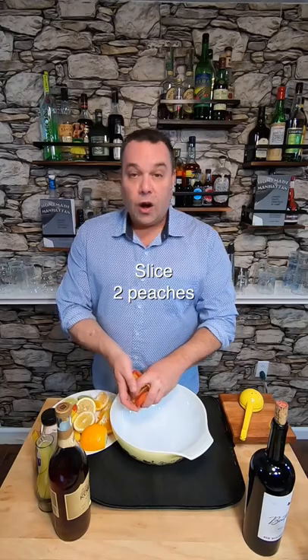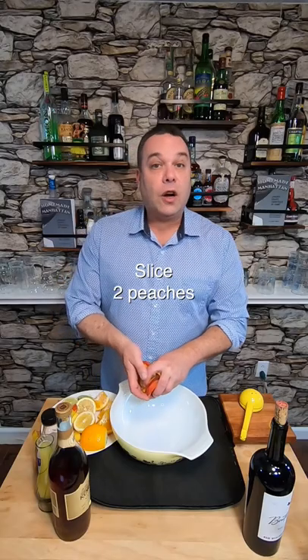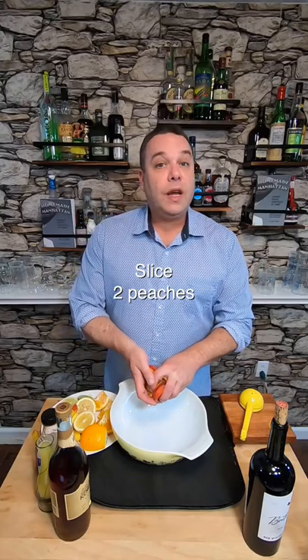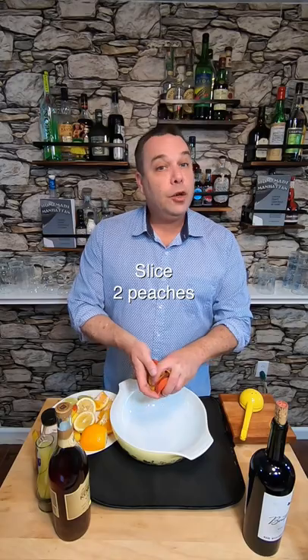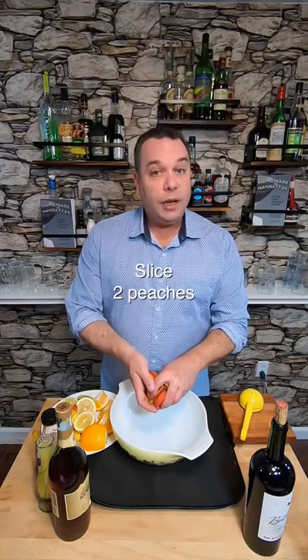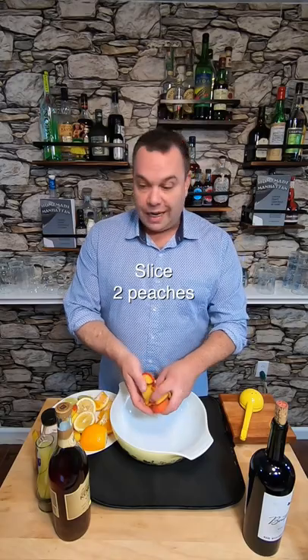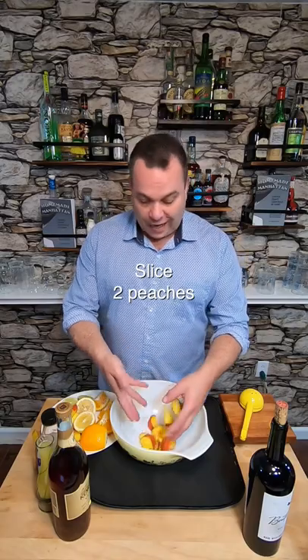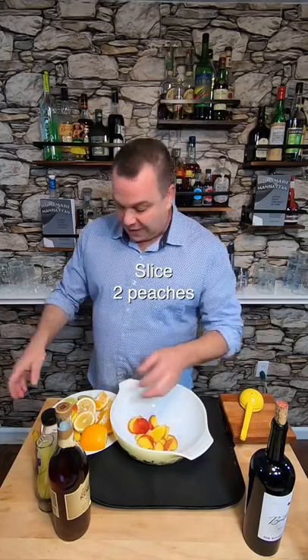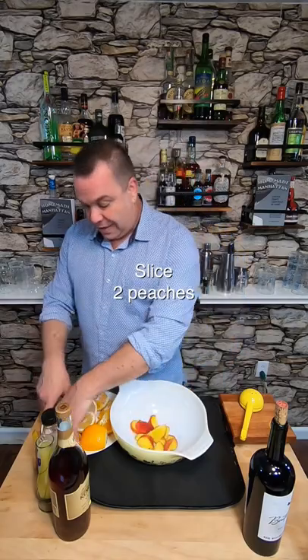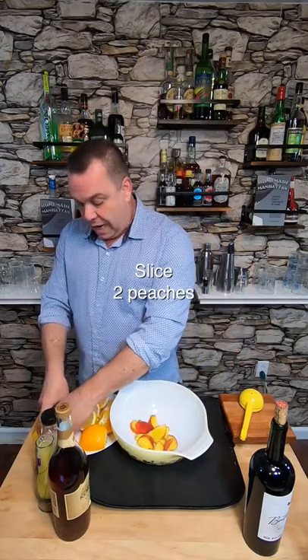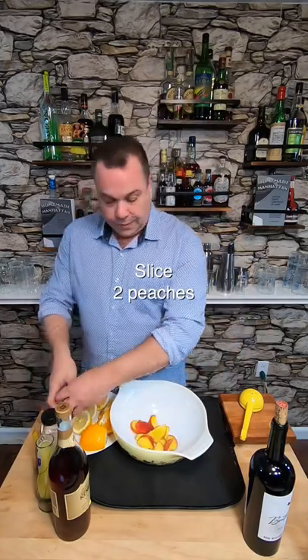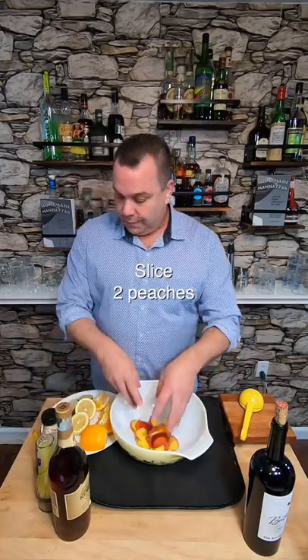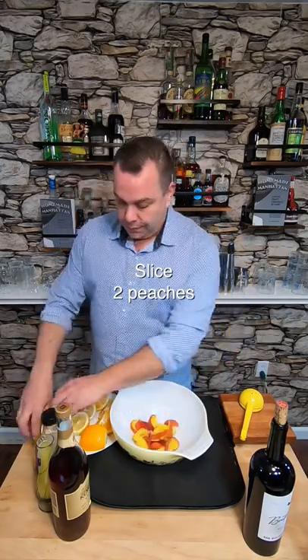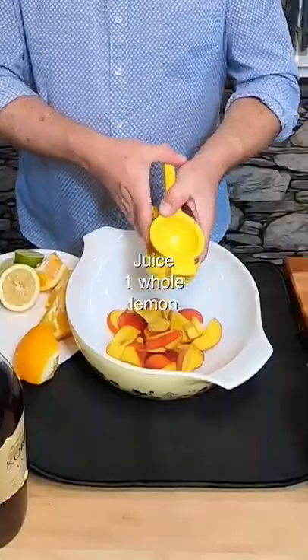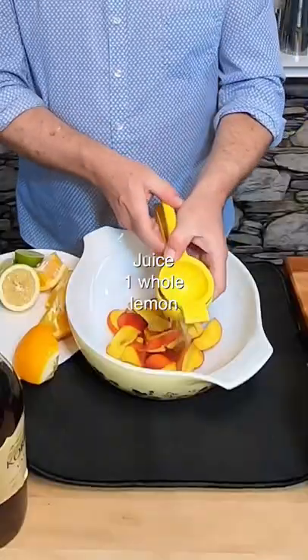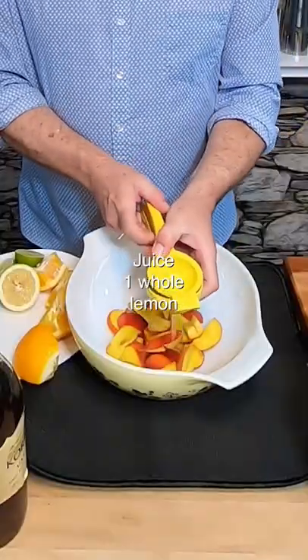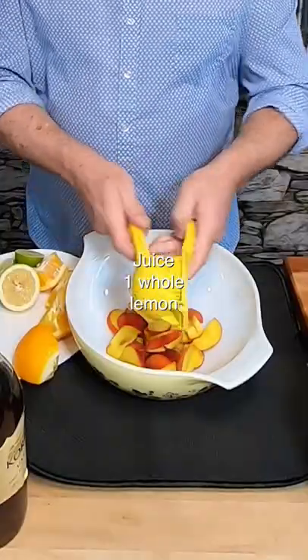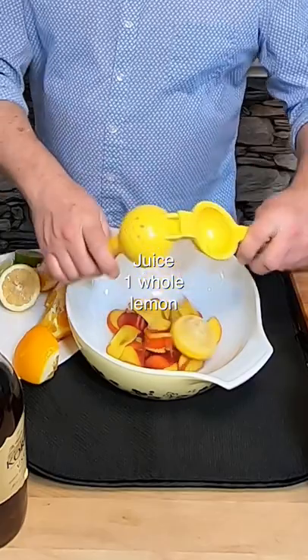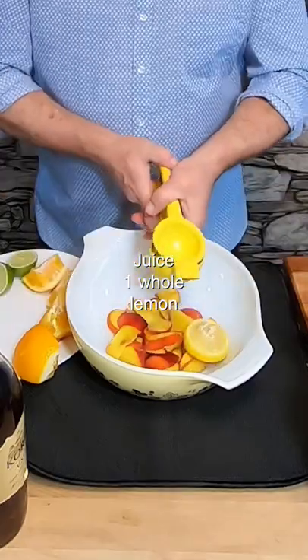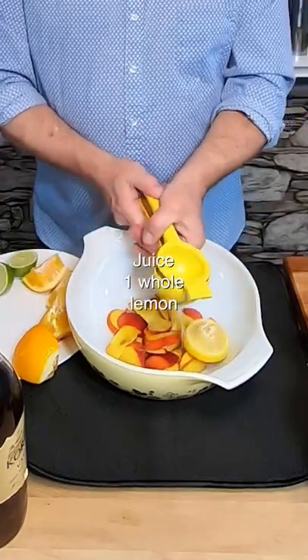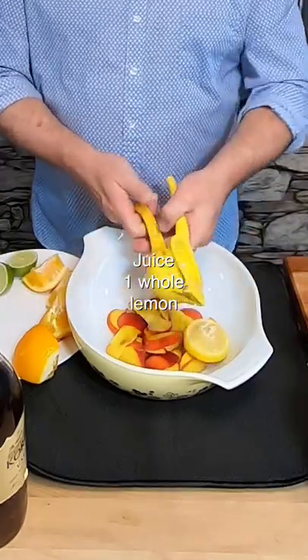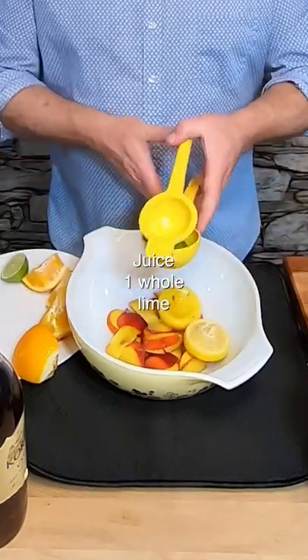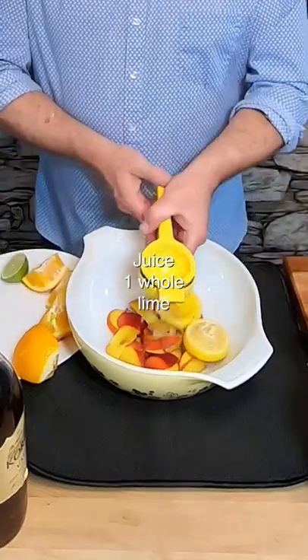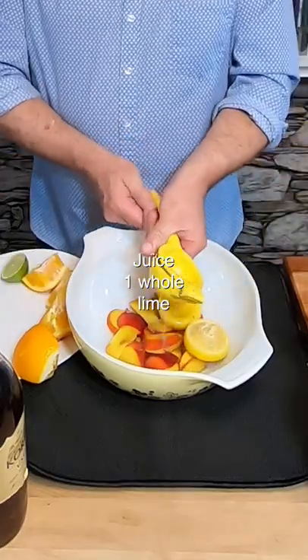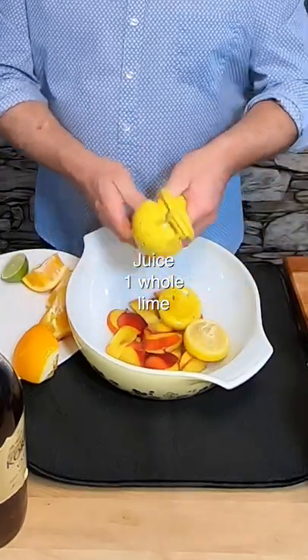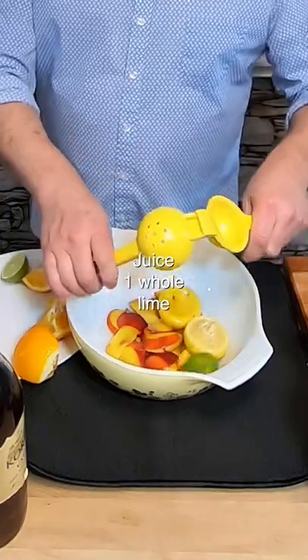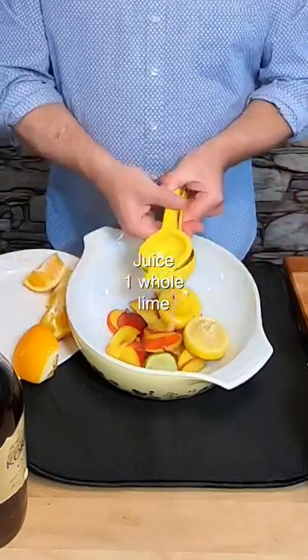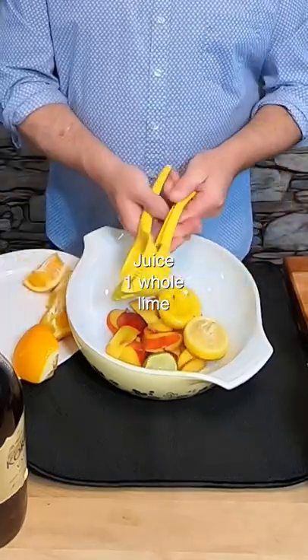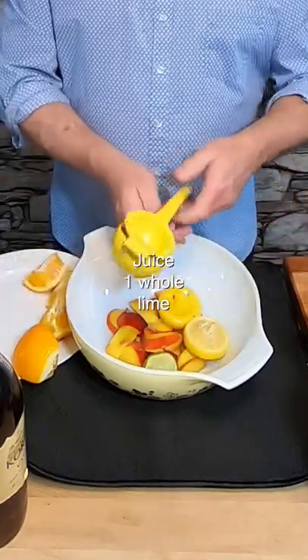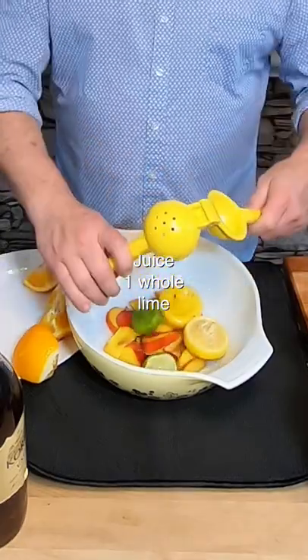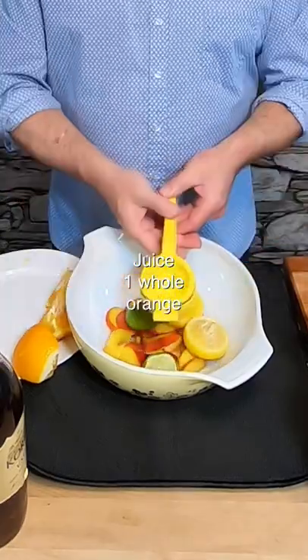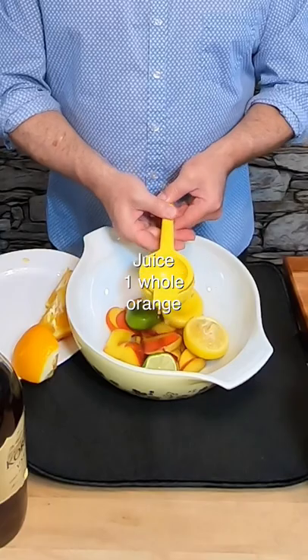It starts with two whole peaches that I just slice up. Then I juice a lemon and I leave the rind in there. I also juice a lime and leave the whole piece in there. I juice an orange.